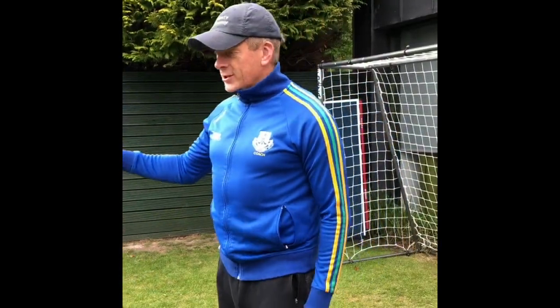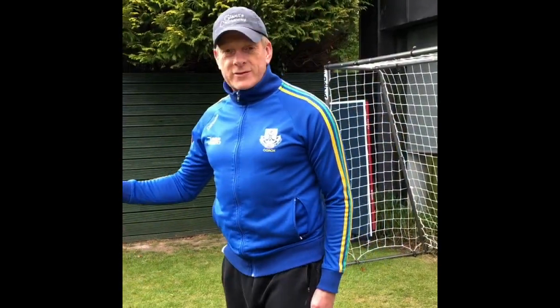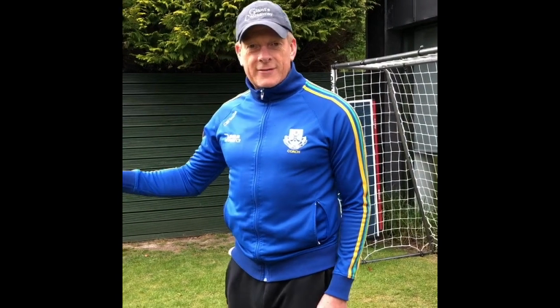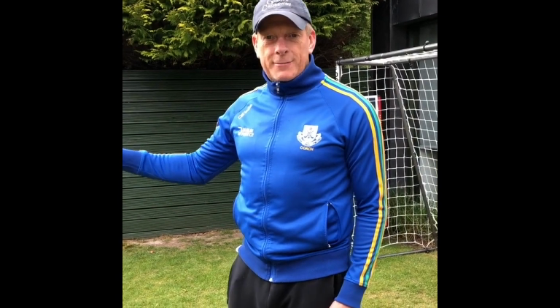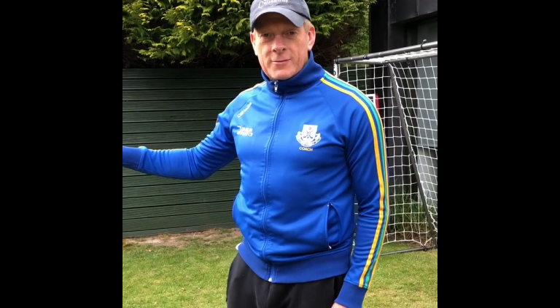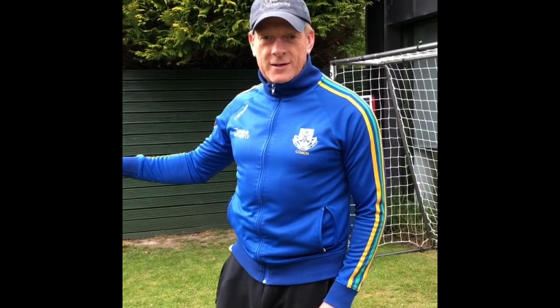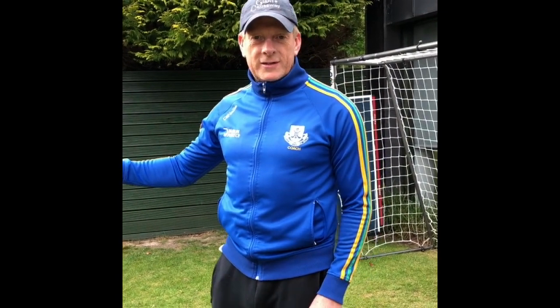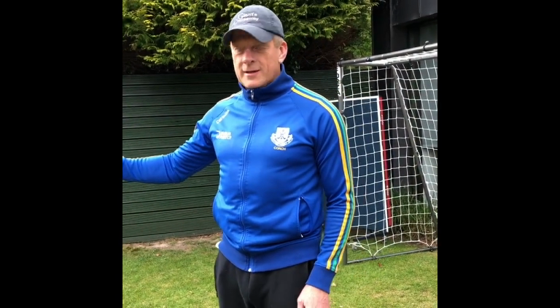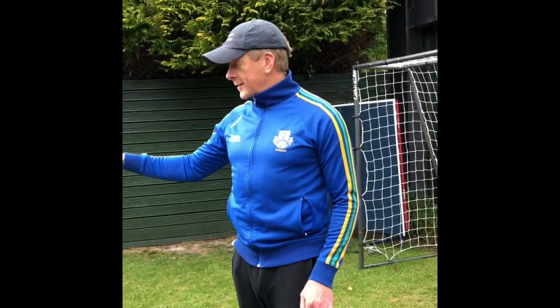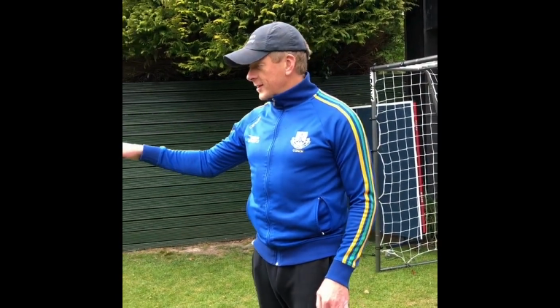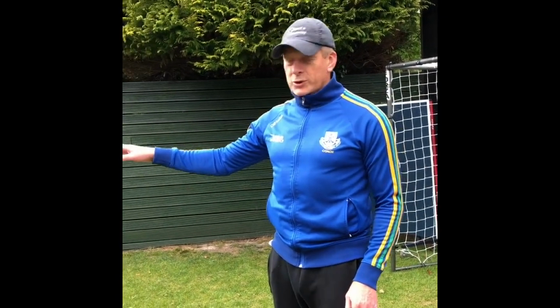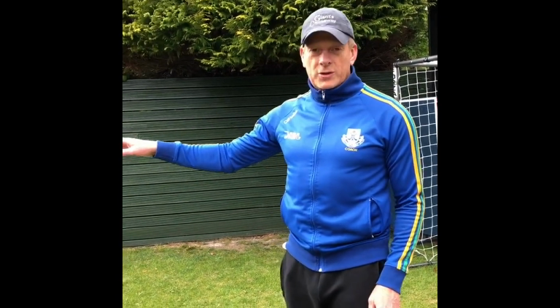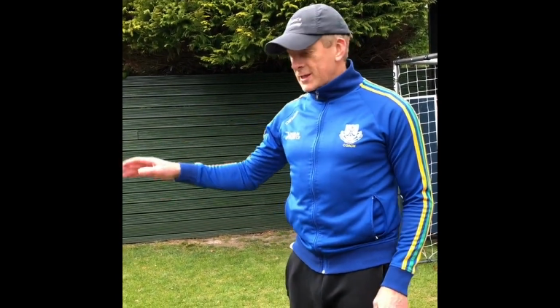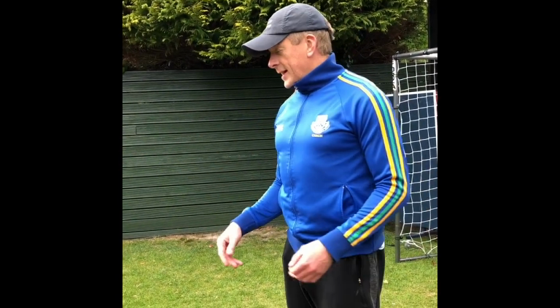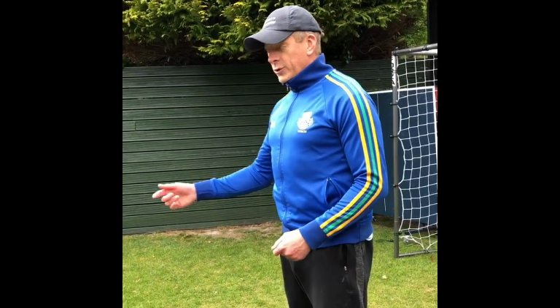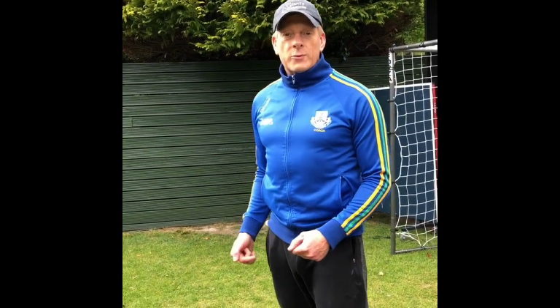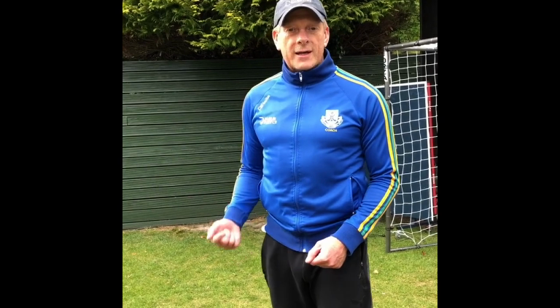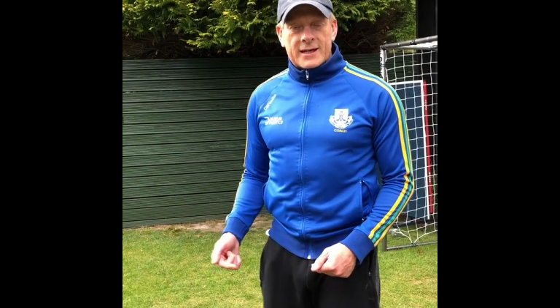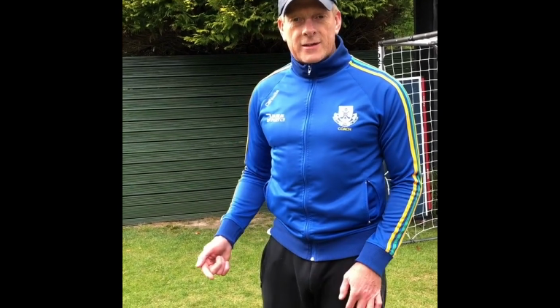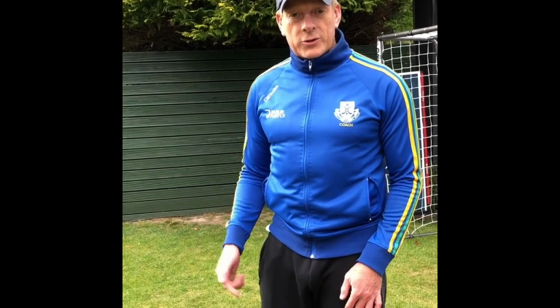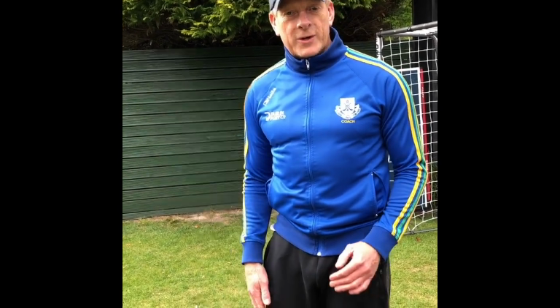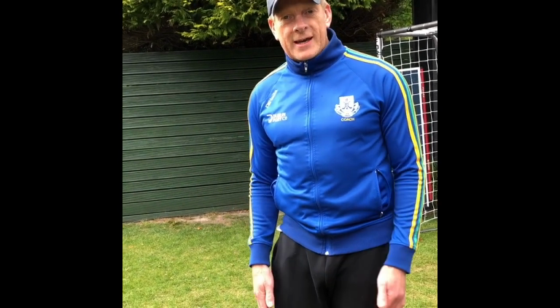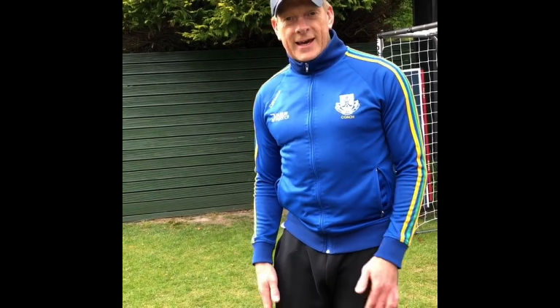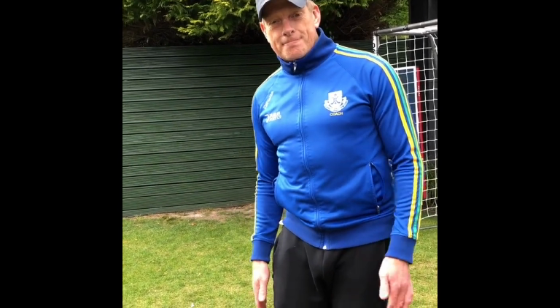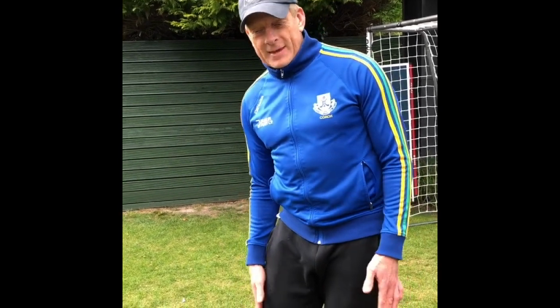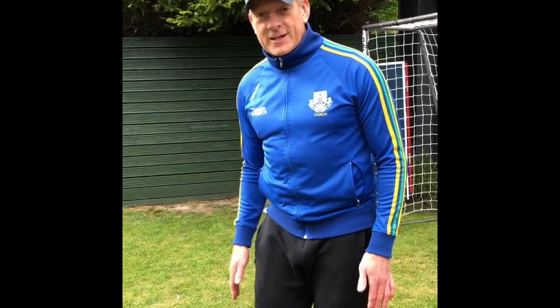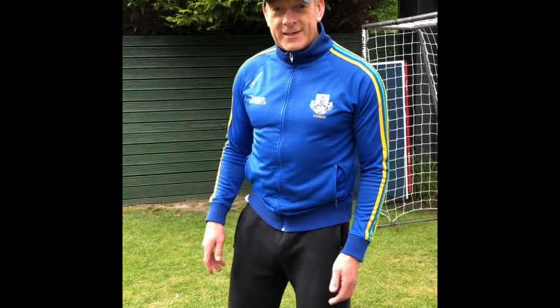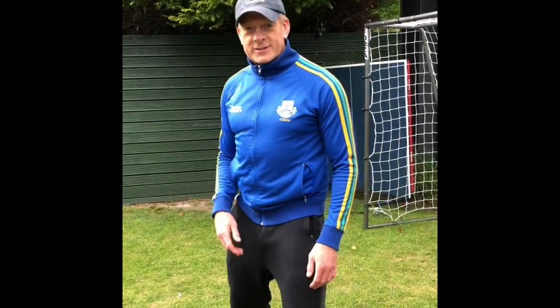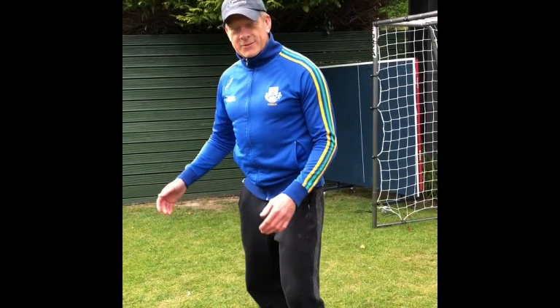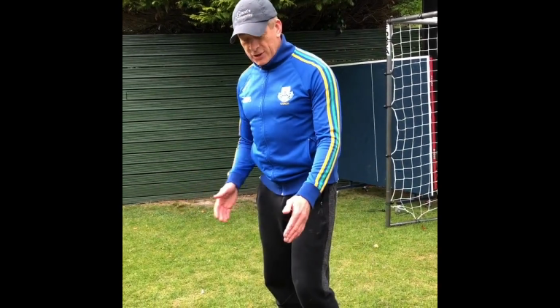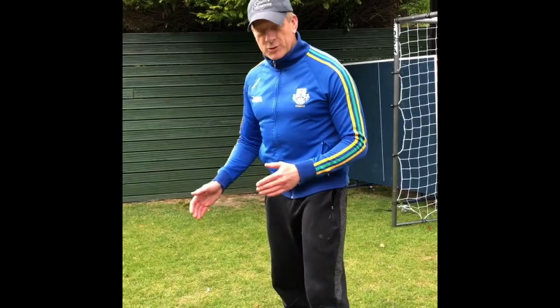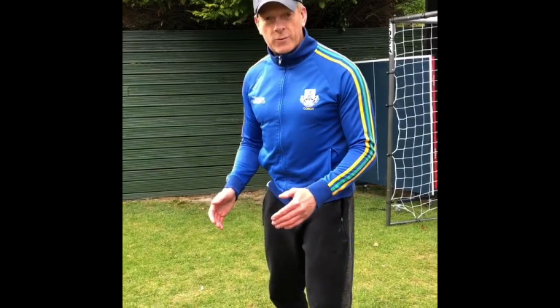We're going to start off with tipping. I have to try and tip Oisin's shoulders, and then Oisin will touch the outside of my knees. It's a reaction drill but it's good footwork as well.